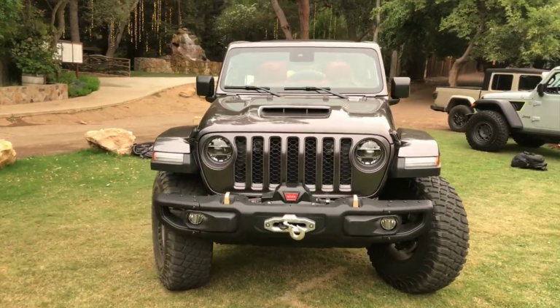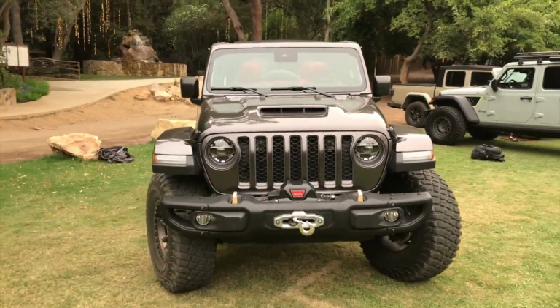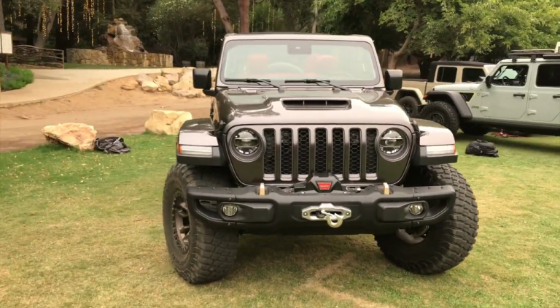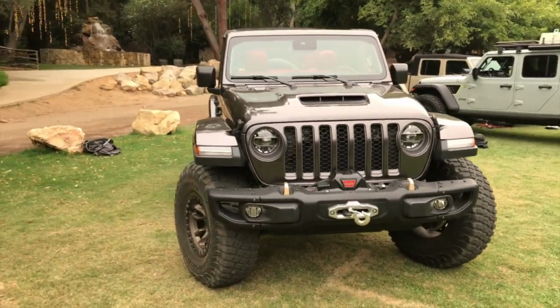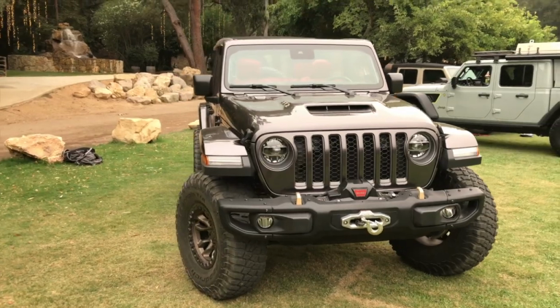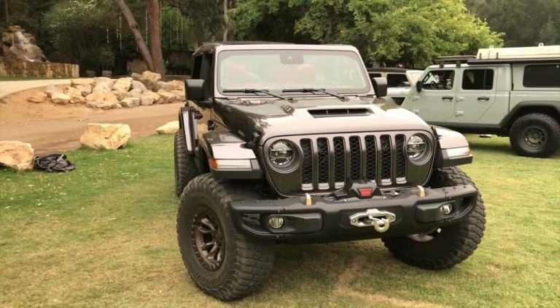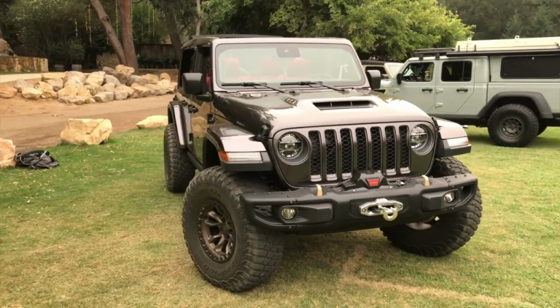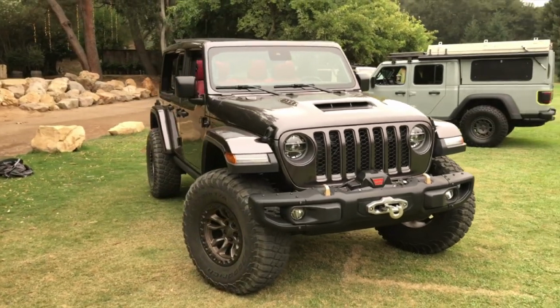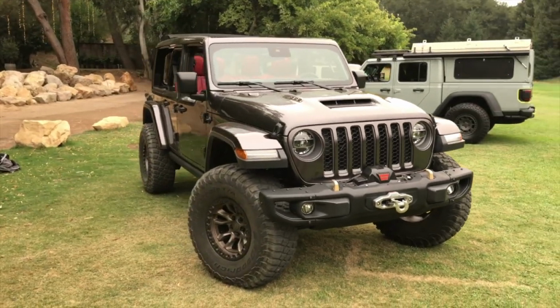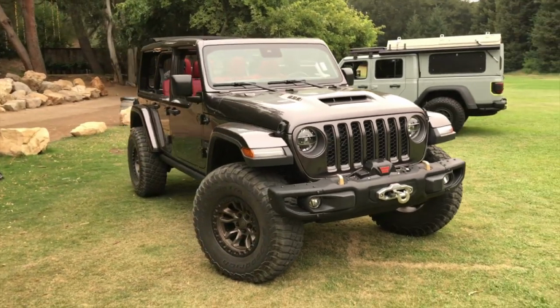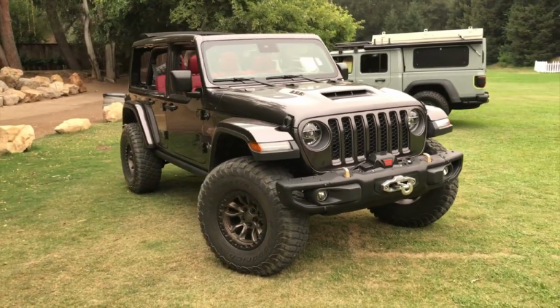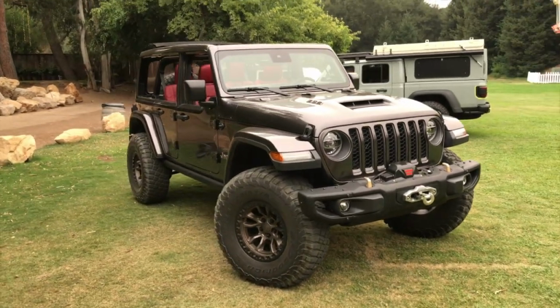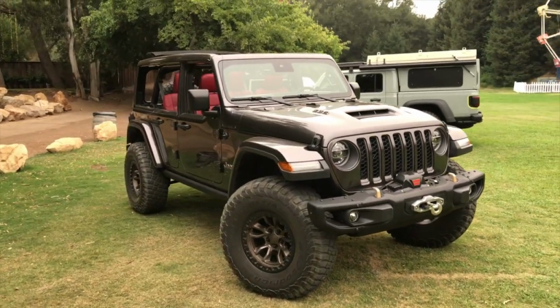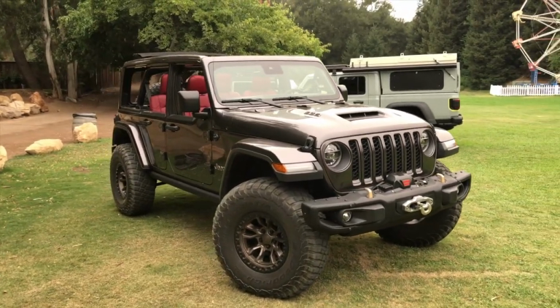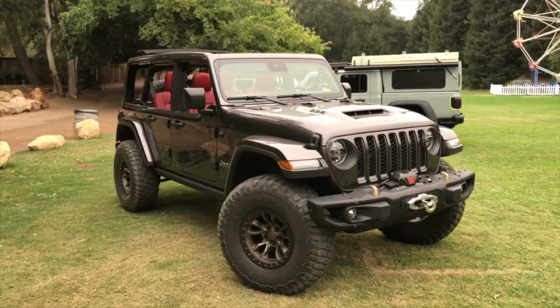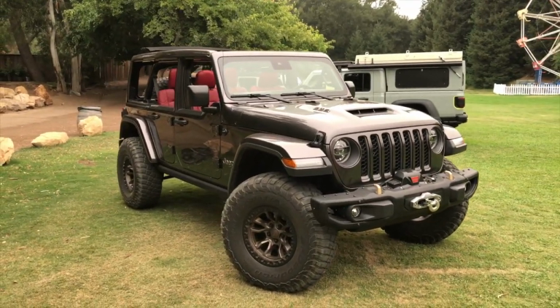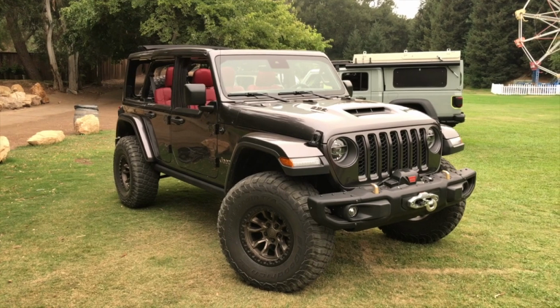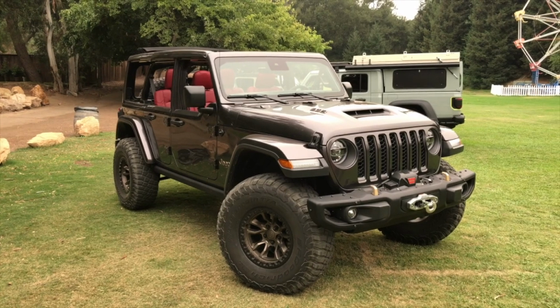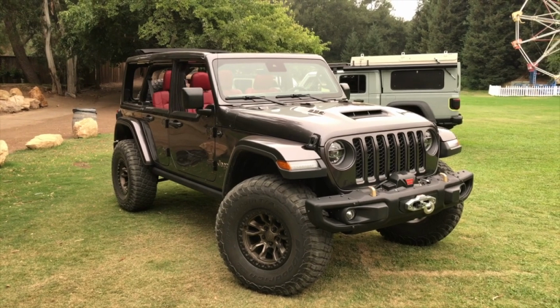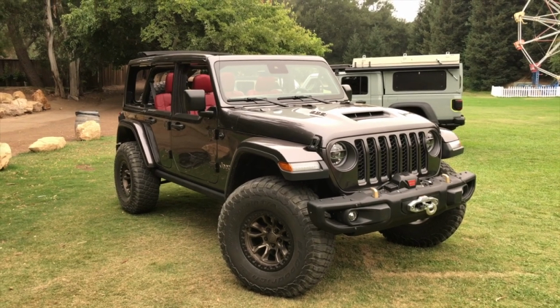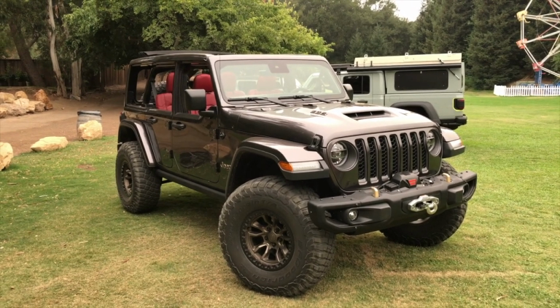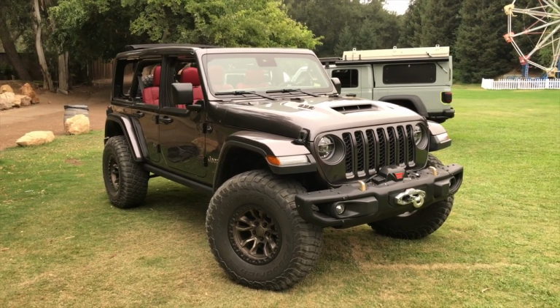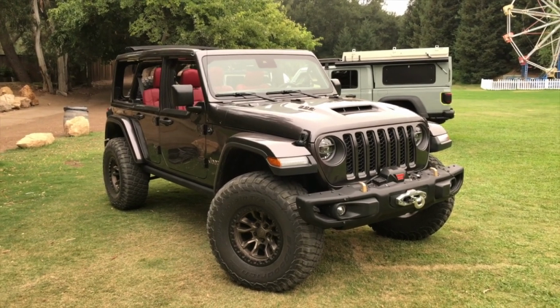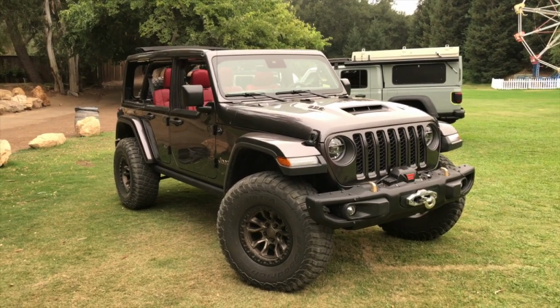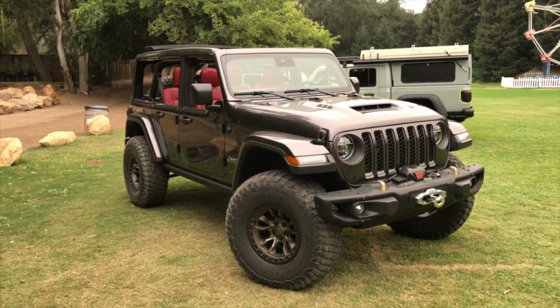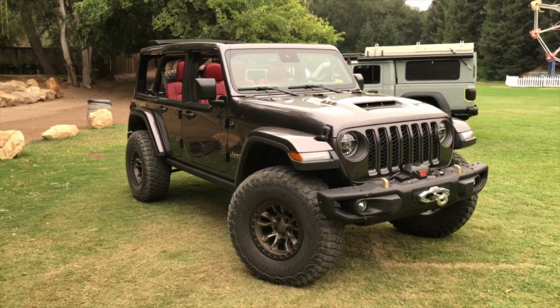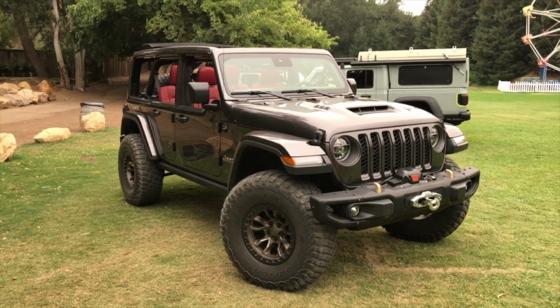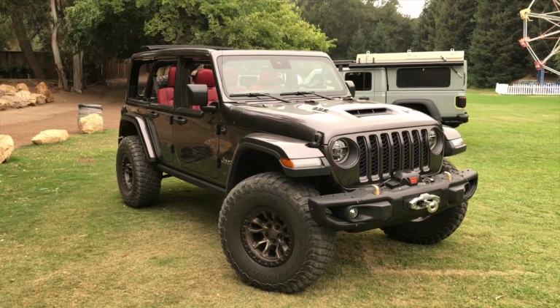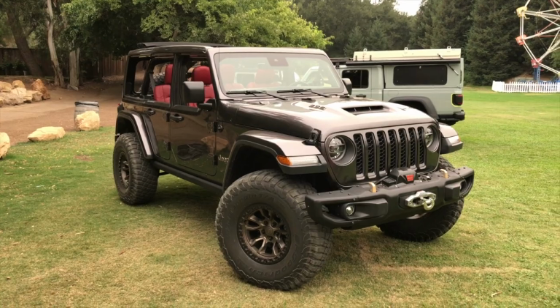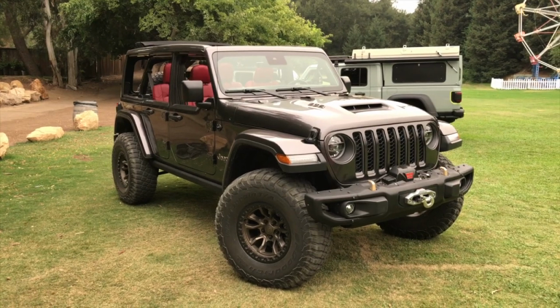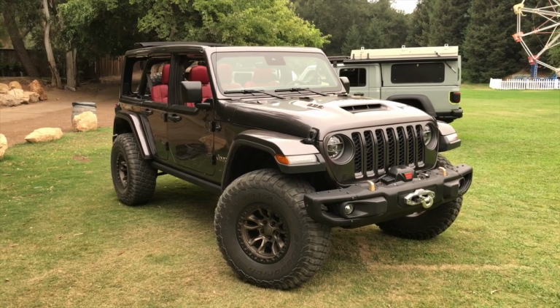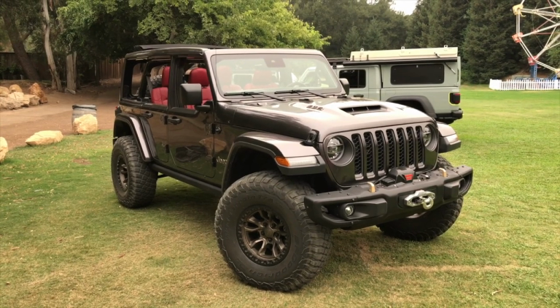This is going to be such a fun vehicle, and even though it hasn't officially been confirmed for production, they did say with a wink that they were looking very closely at consumer reactions, and that consumer reactions had been positive.